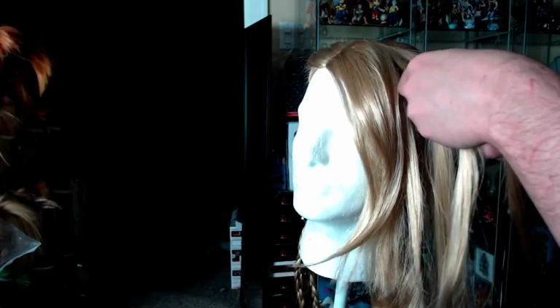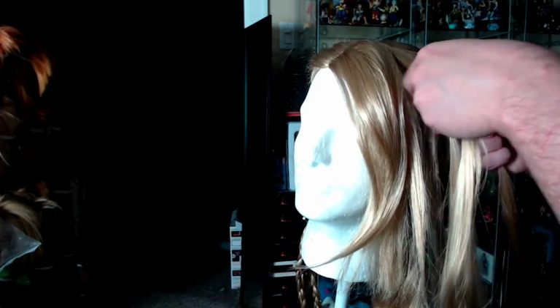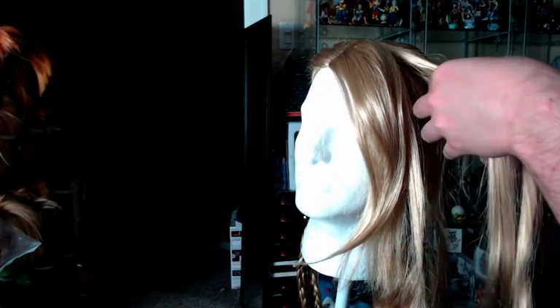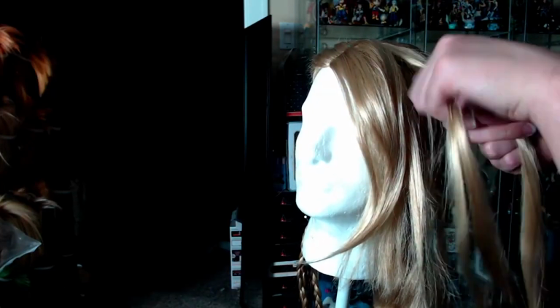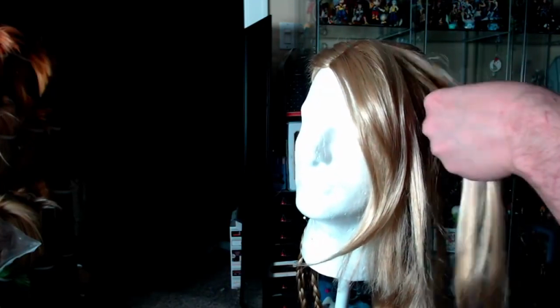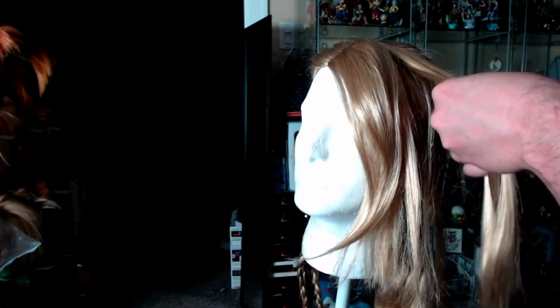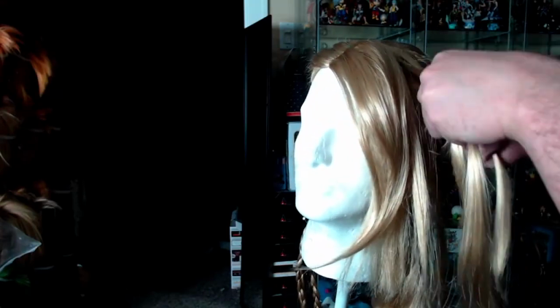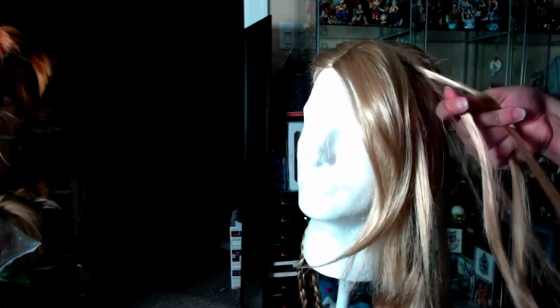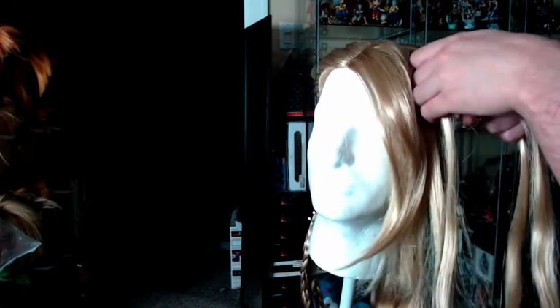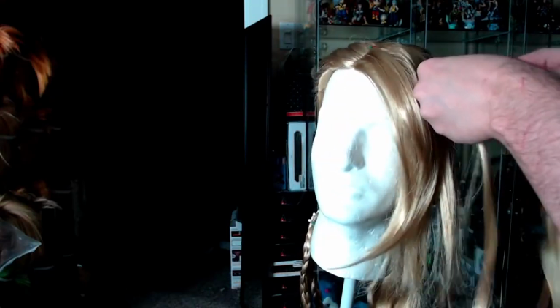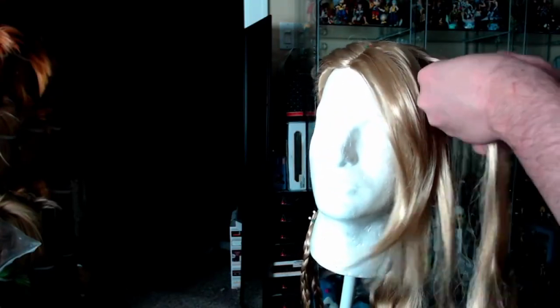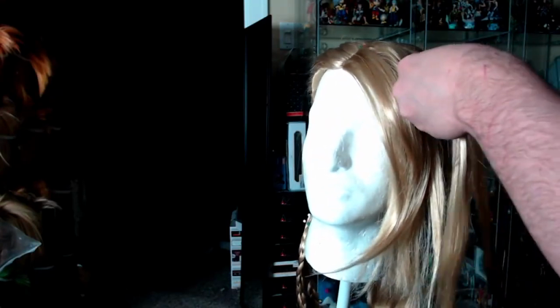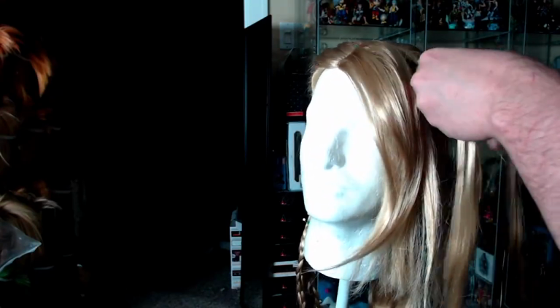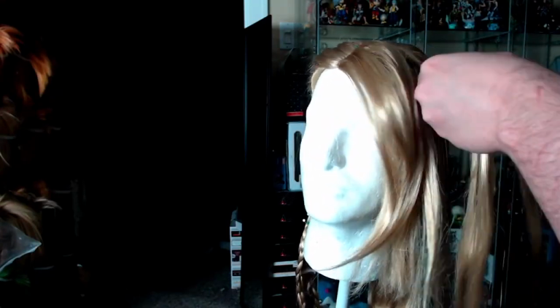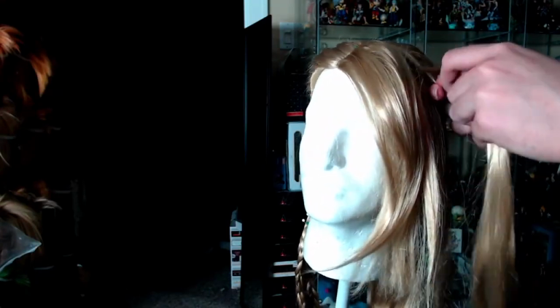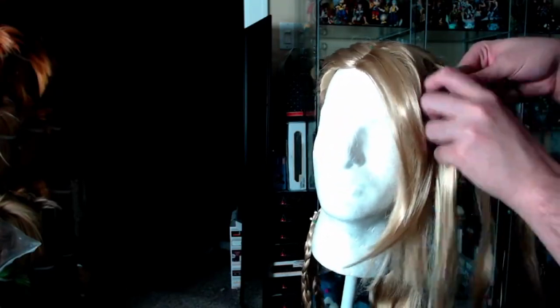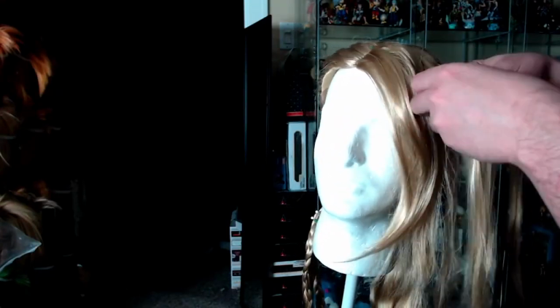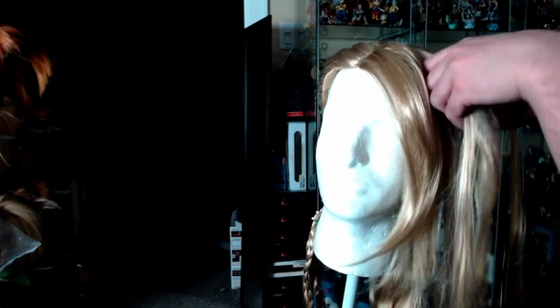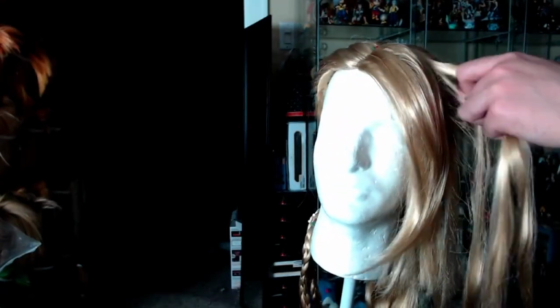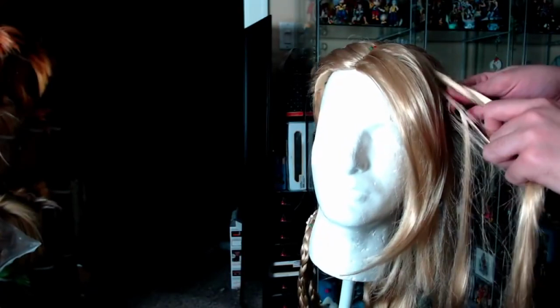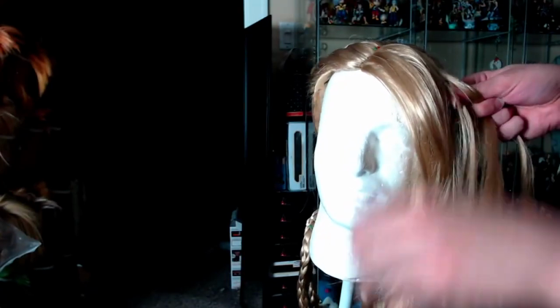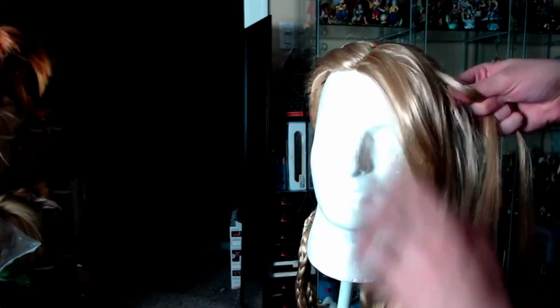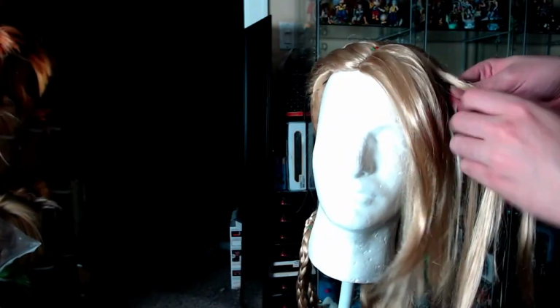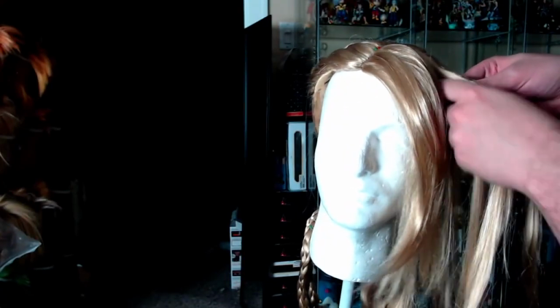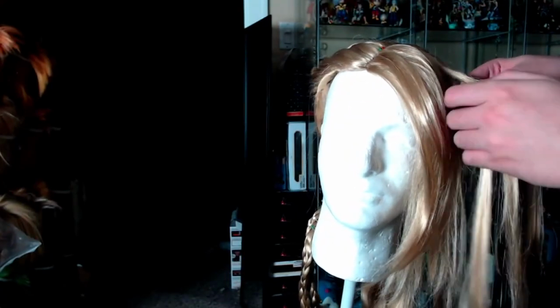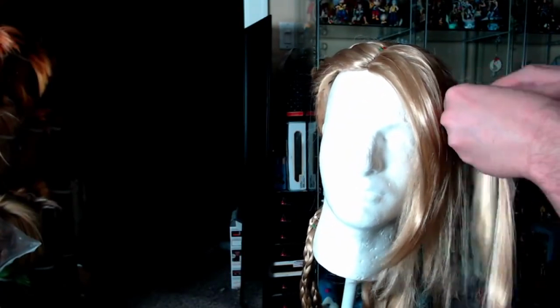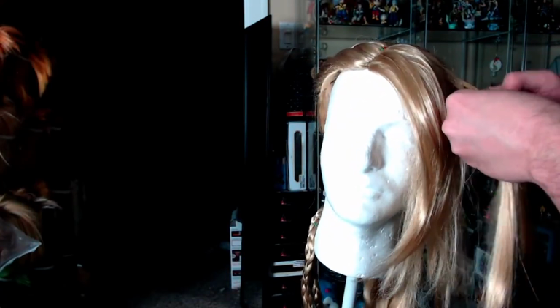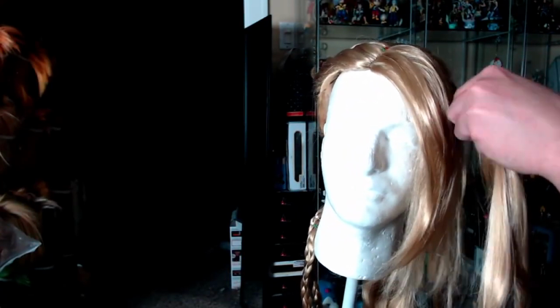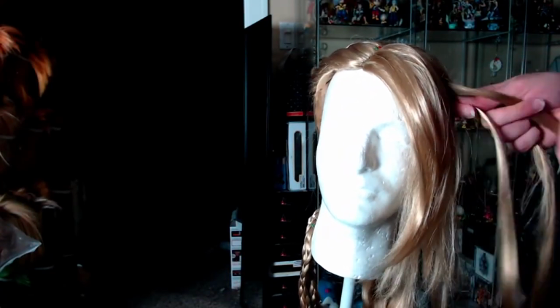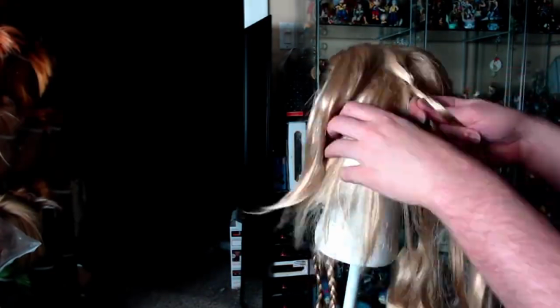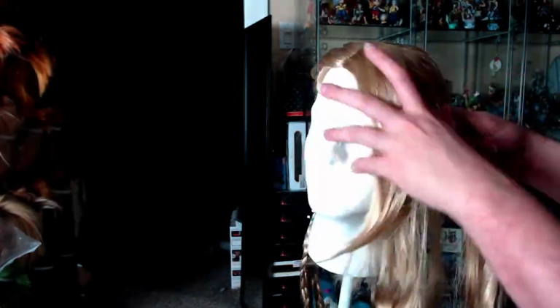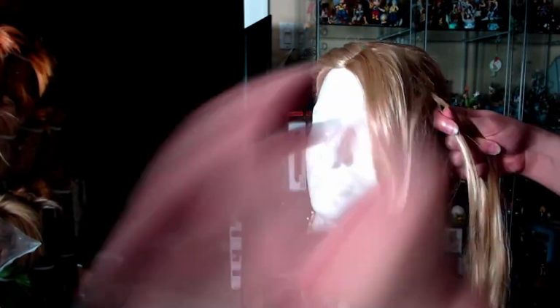Go ahead and go to the other side and do the same exact braid. While I'm braiding, I'm also grabbing extra fibers from the side to add onto the braid to make it look a little bit thicker and give it more dimension.